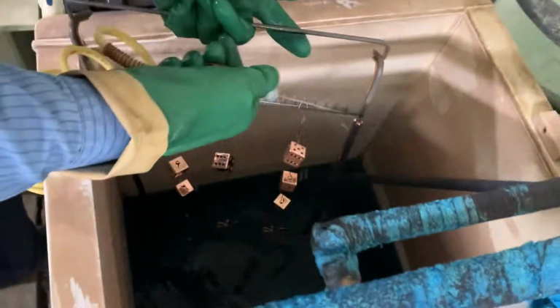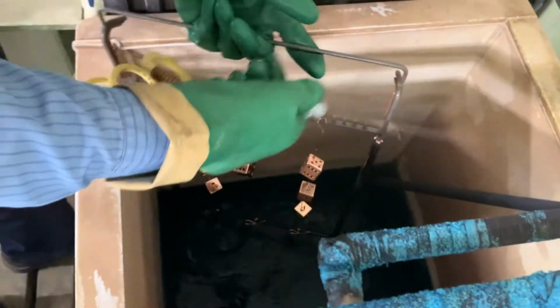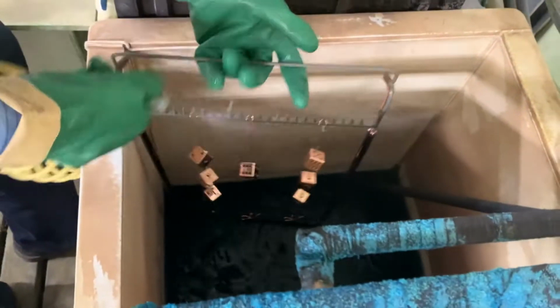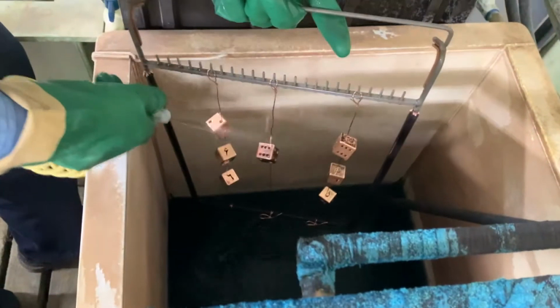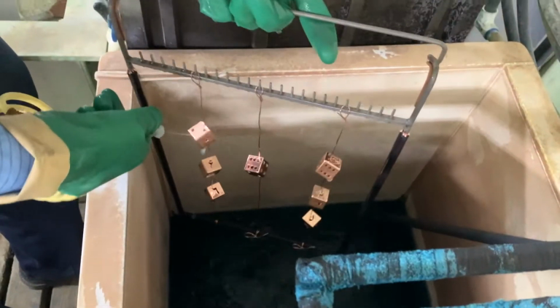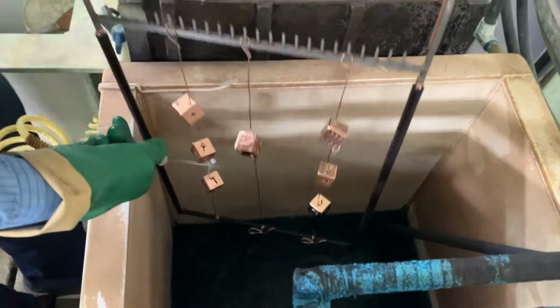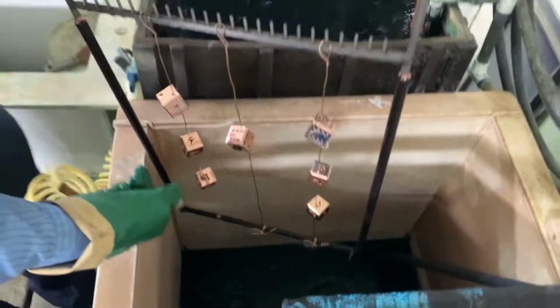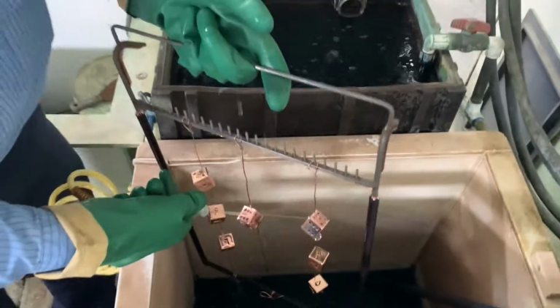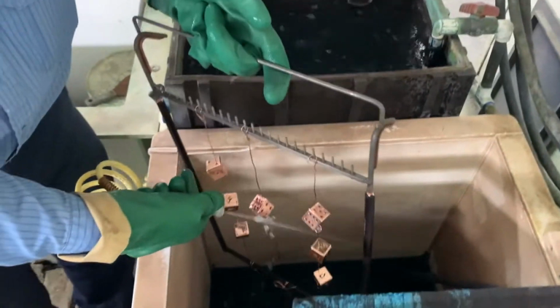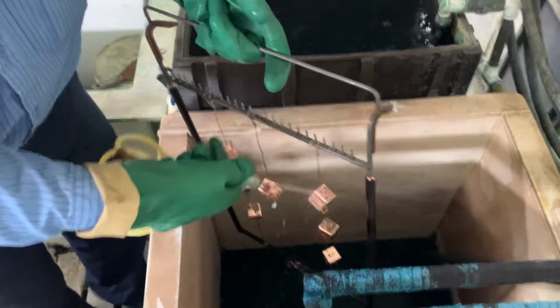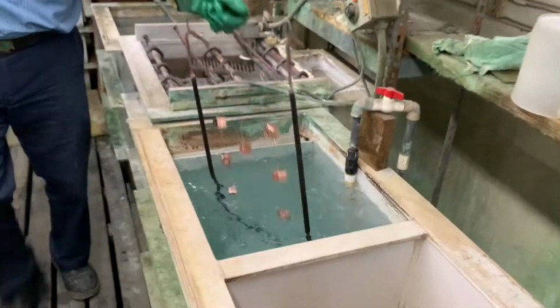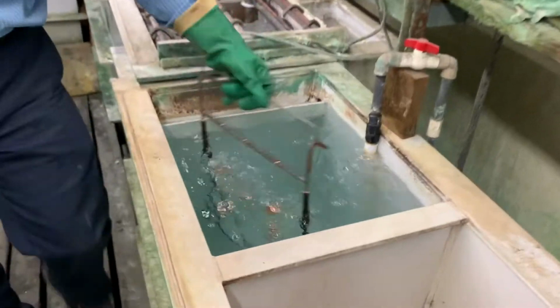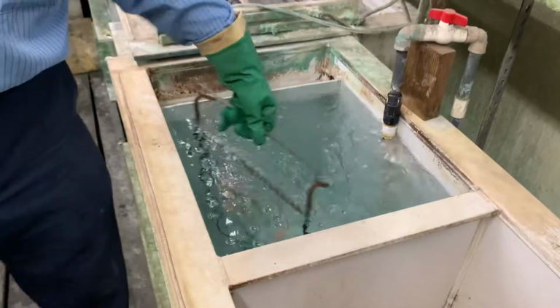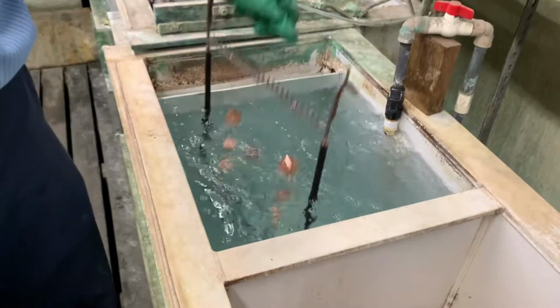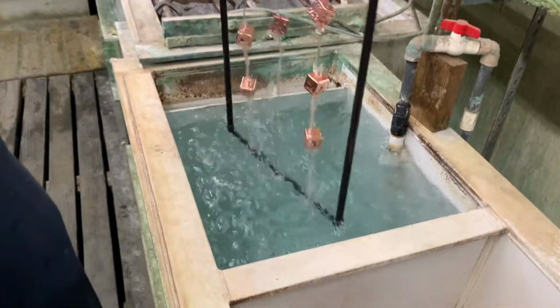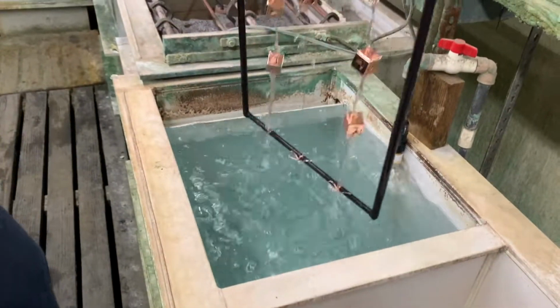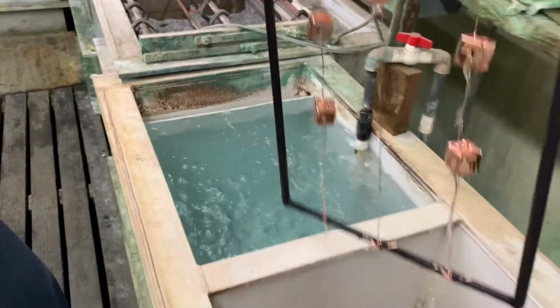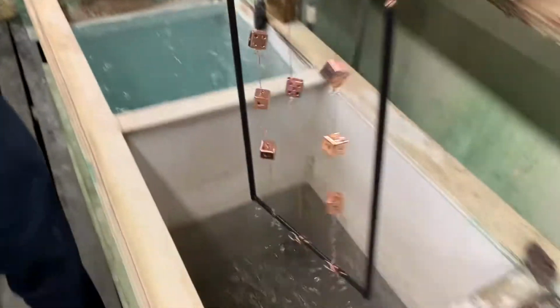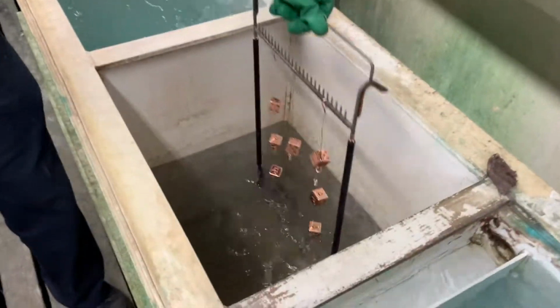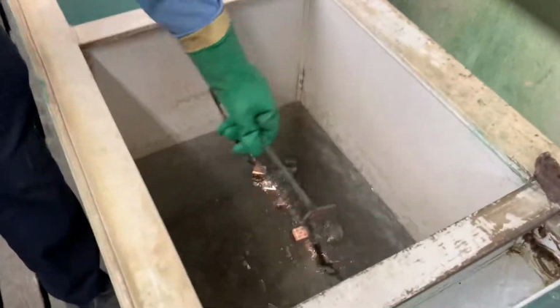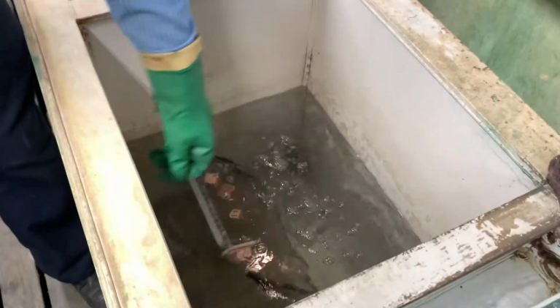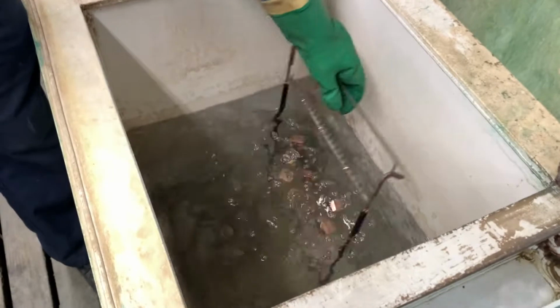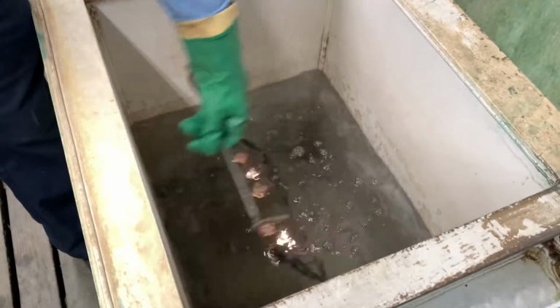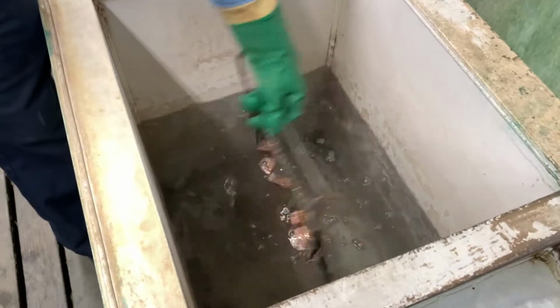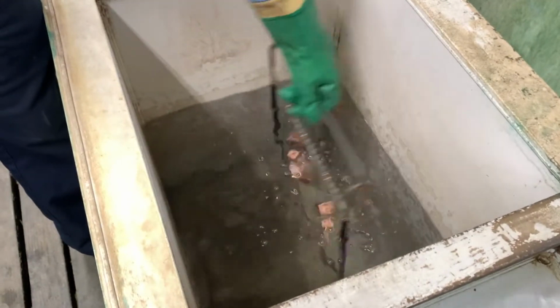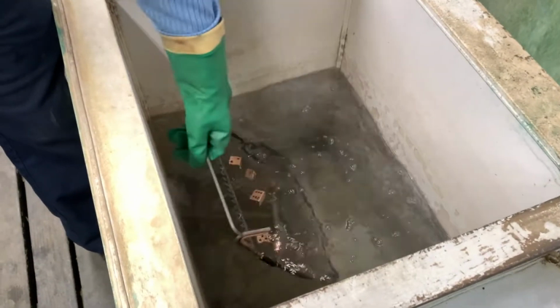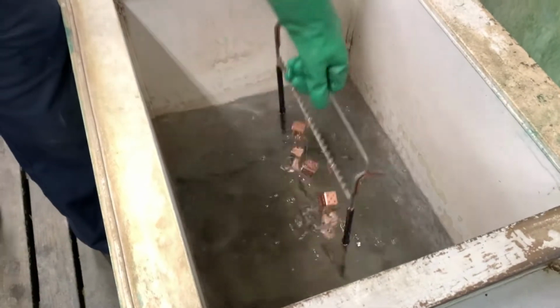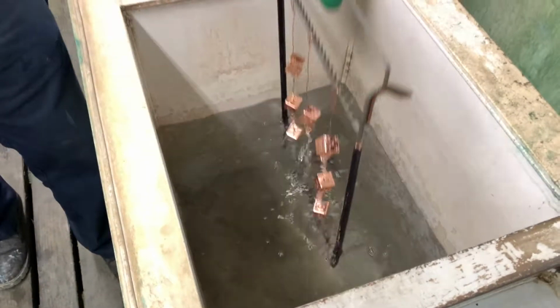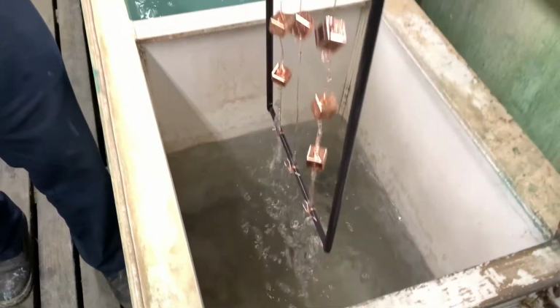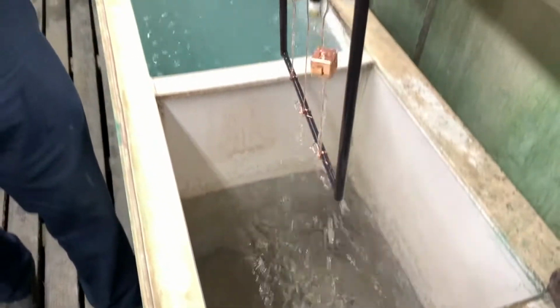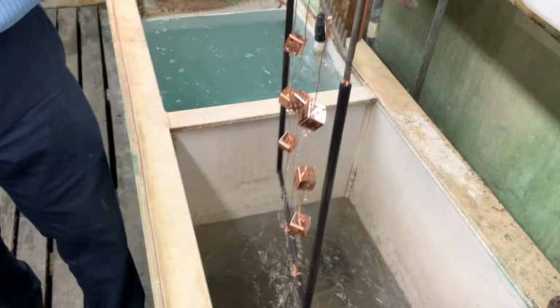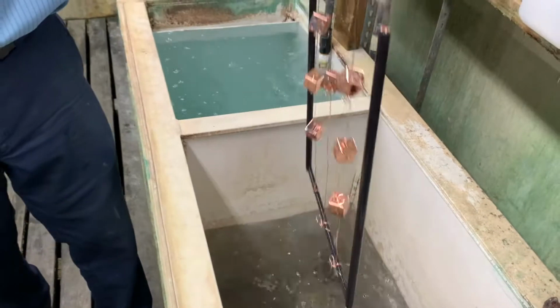This is known as a drag out rinse. This allows him to recycle some of the copper solution. Rinse in water and acid rinse to remove any trace of the copper sulfate, and into the water tank to rinse off the acid.